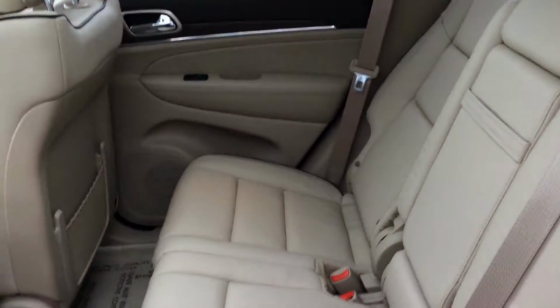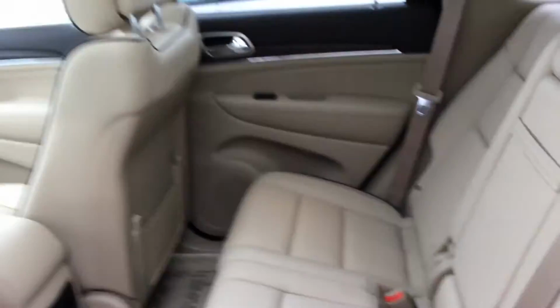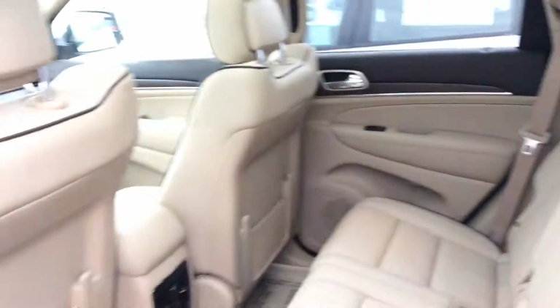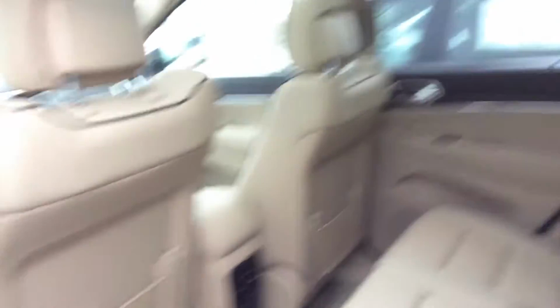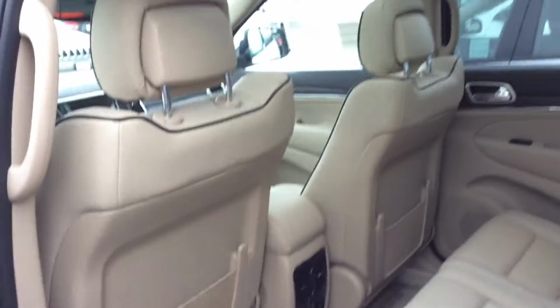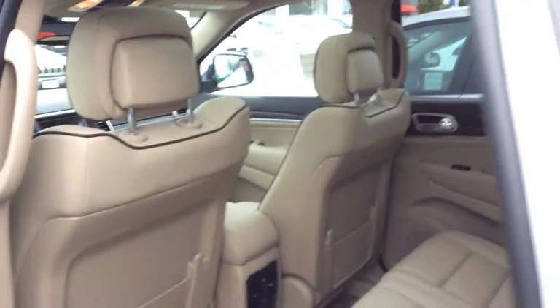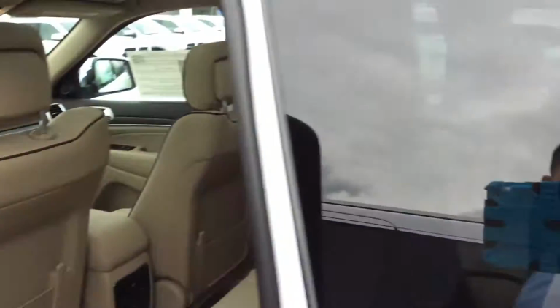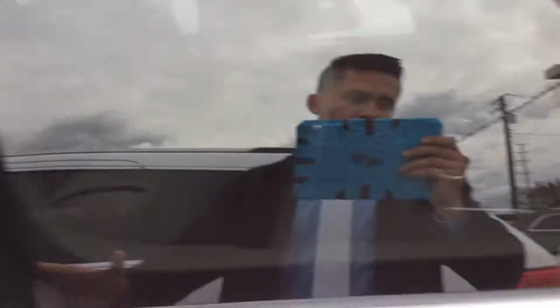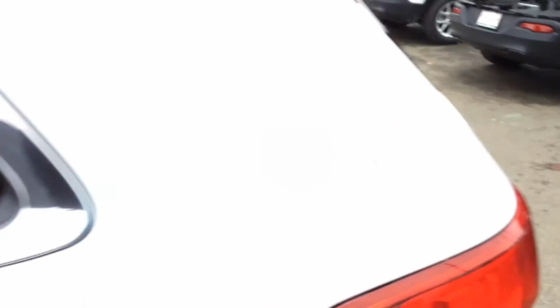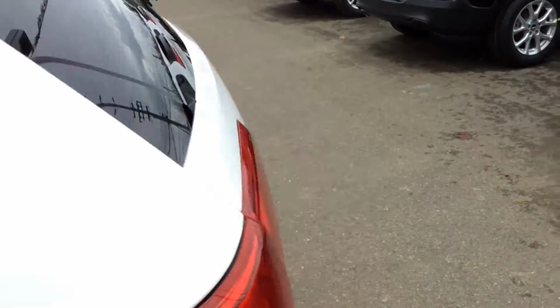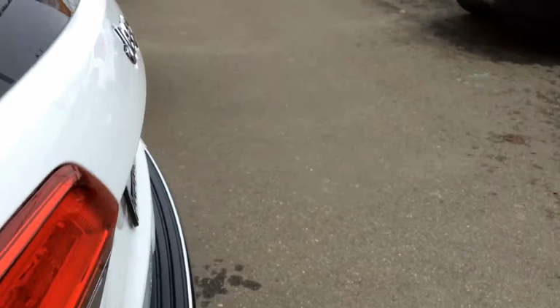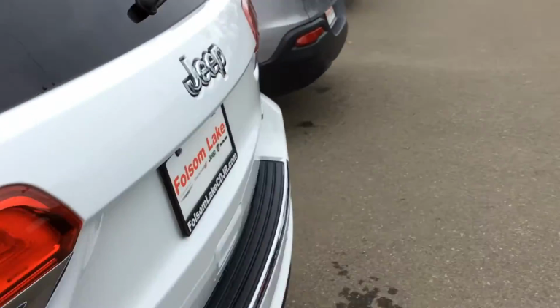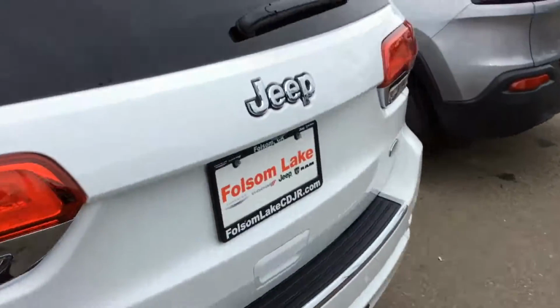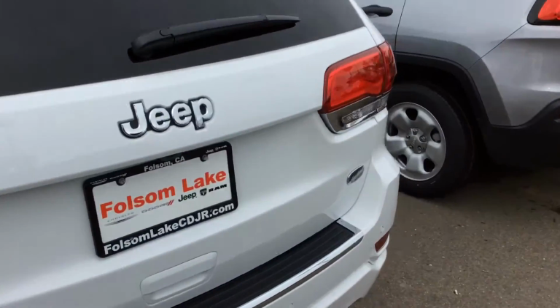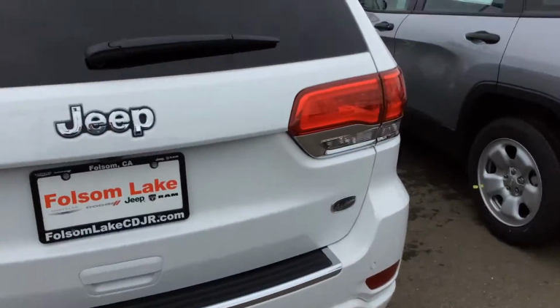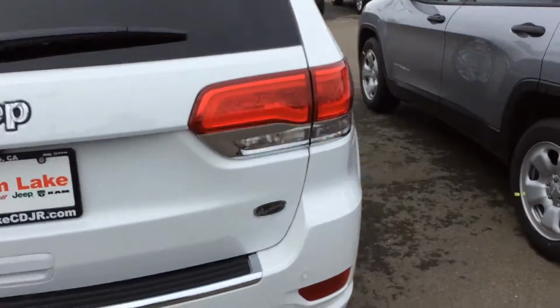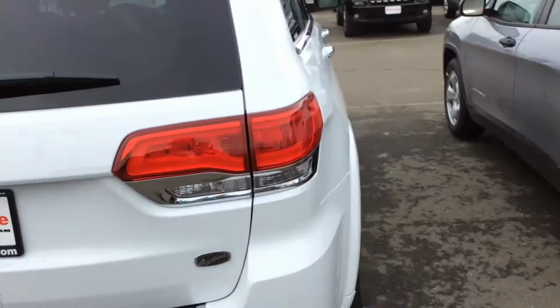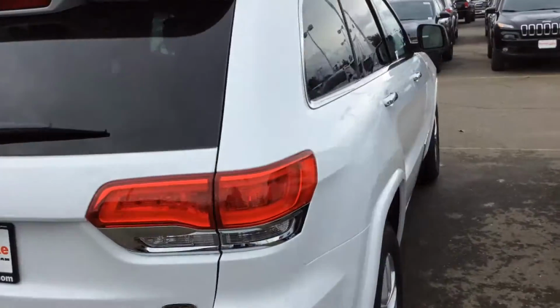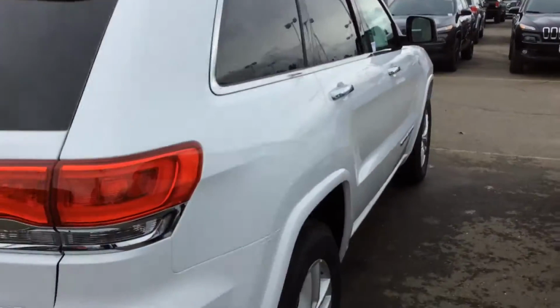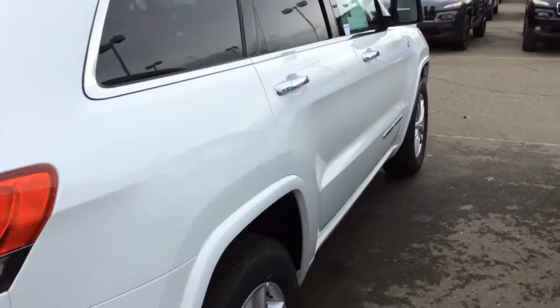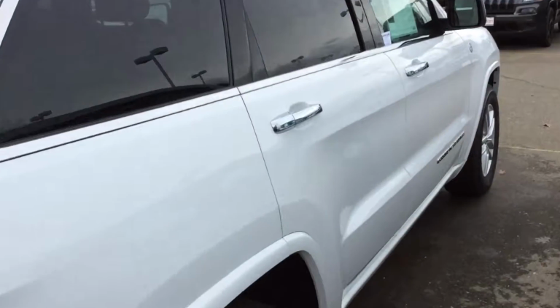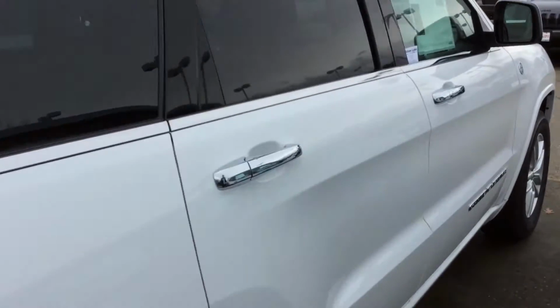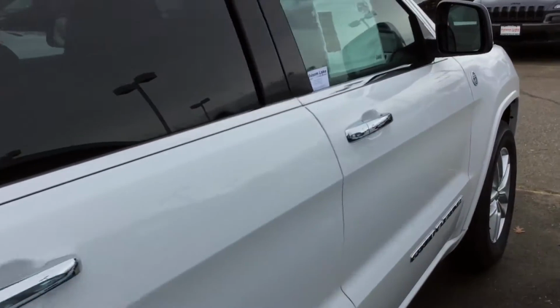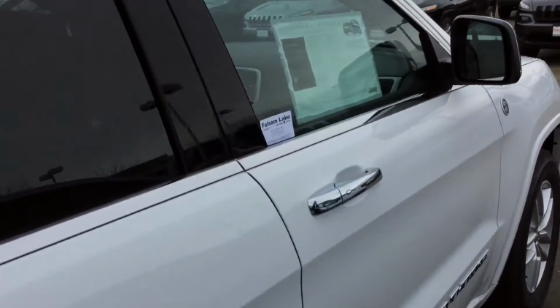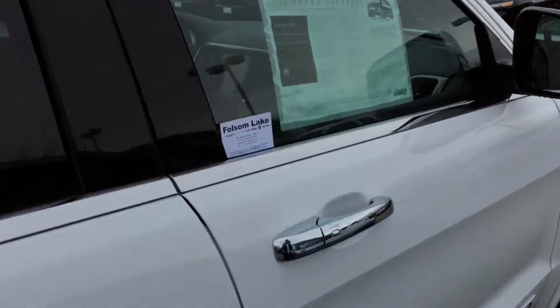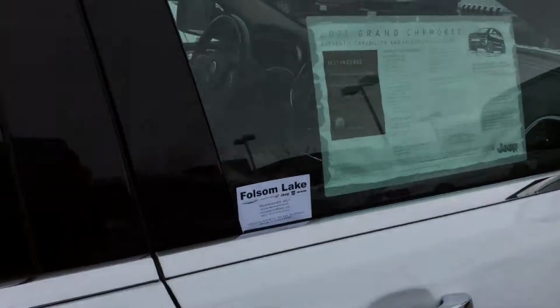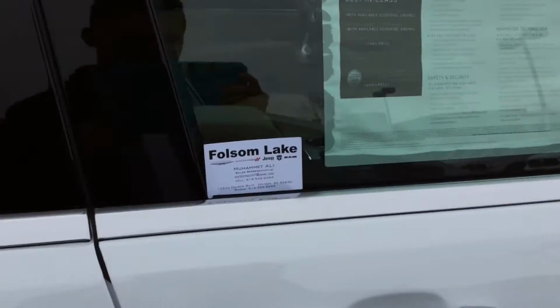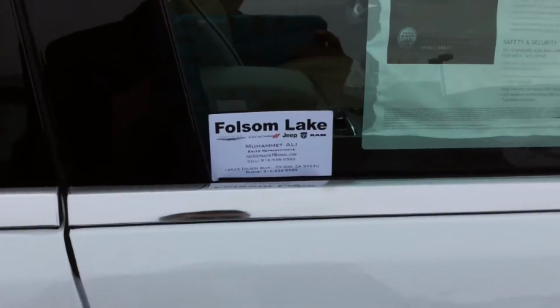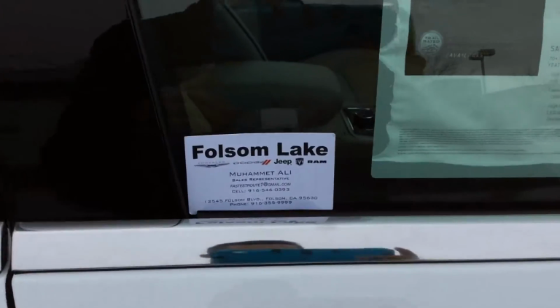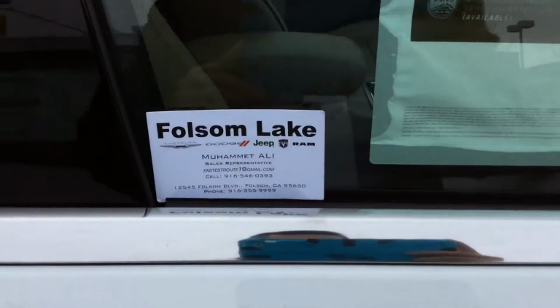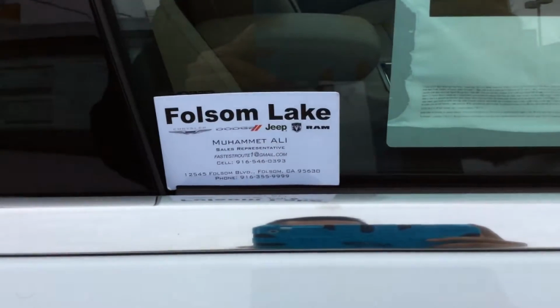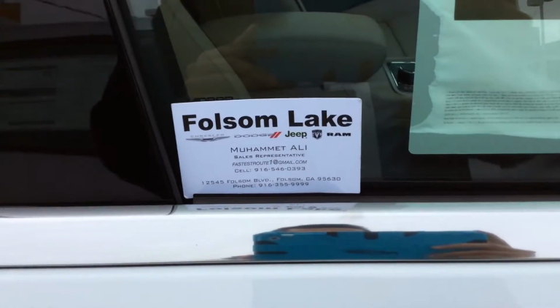It makes a huge difference in the overall atmosphere of the car. Take a look and hopefully we can get you guys in to actually test drive the car. Look forward to hearing from you — bye bye!